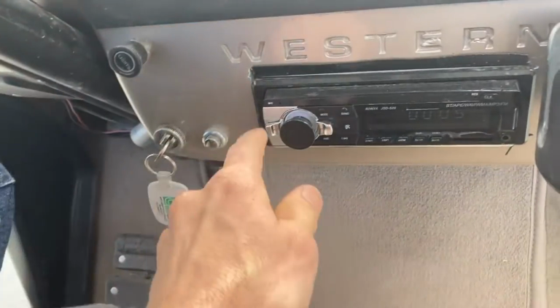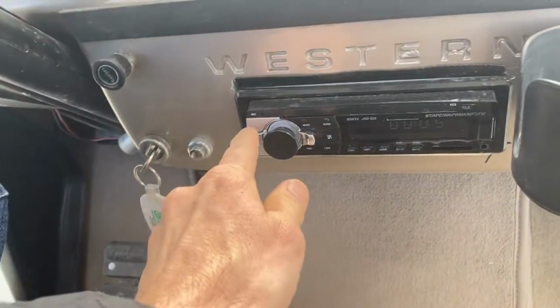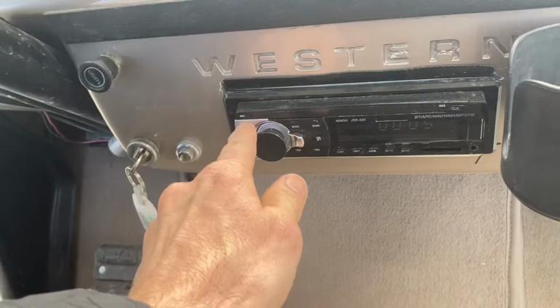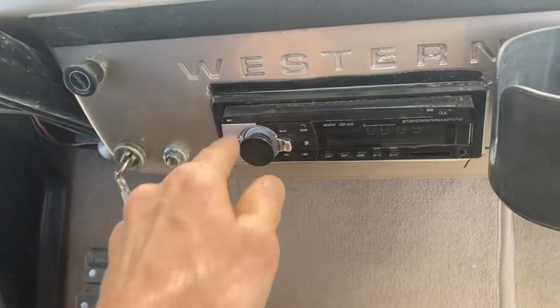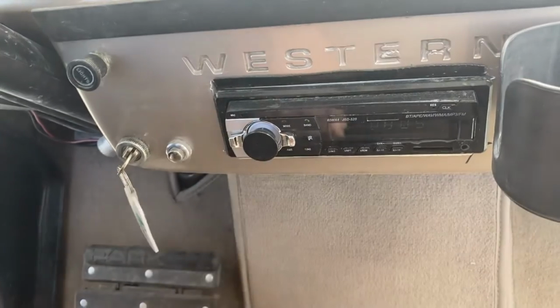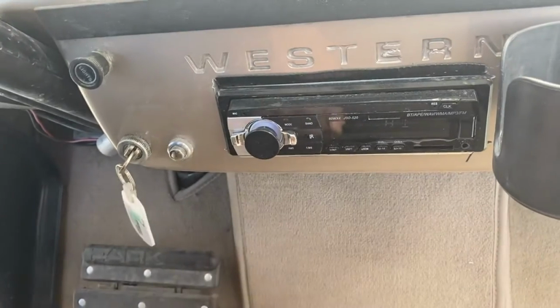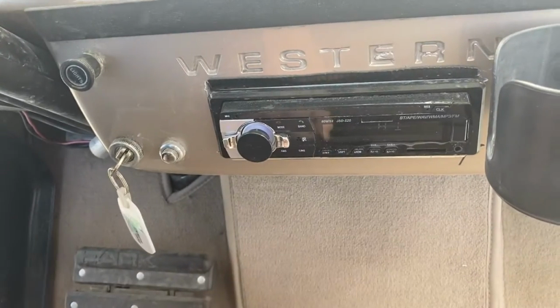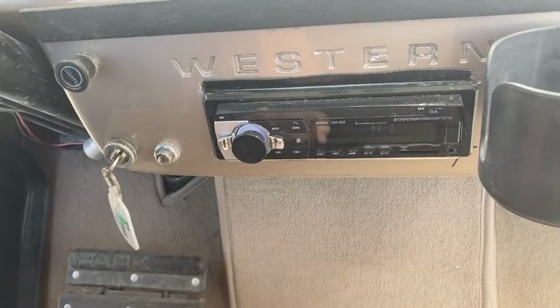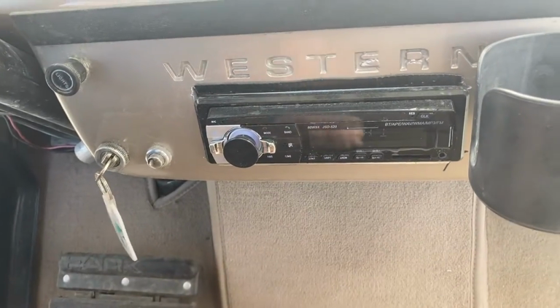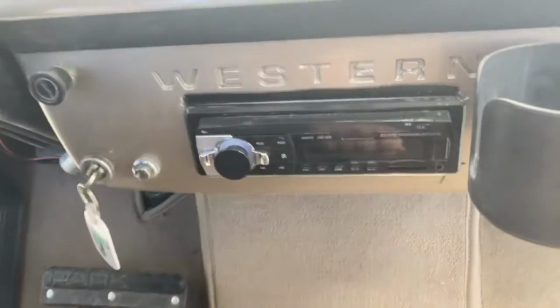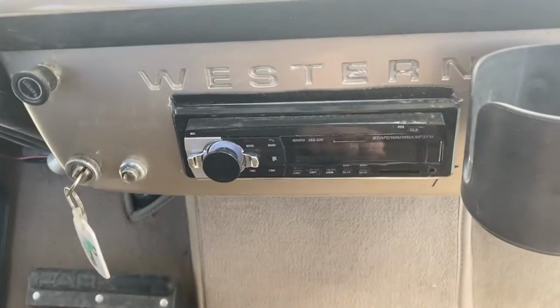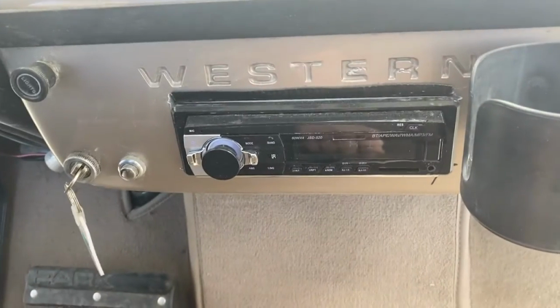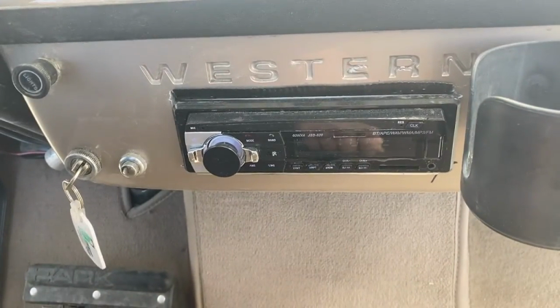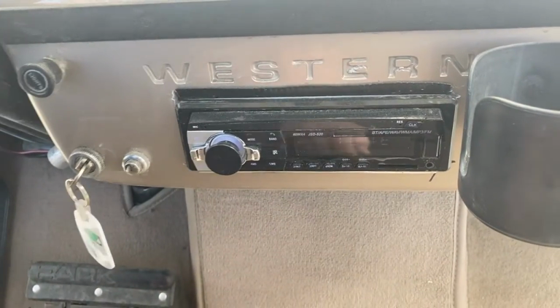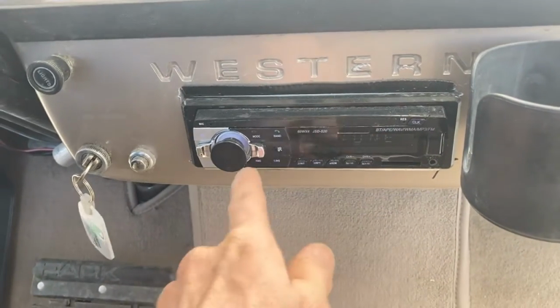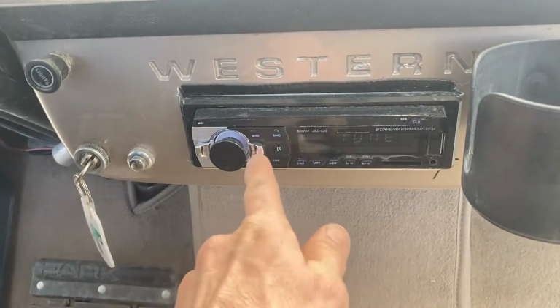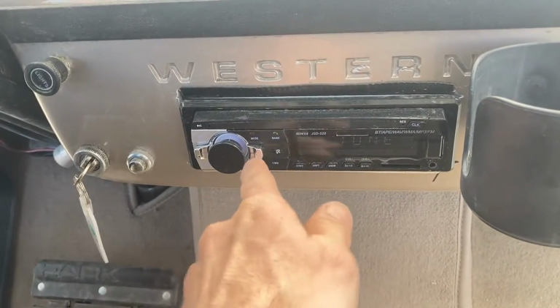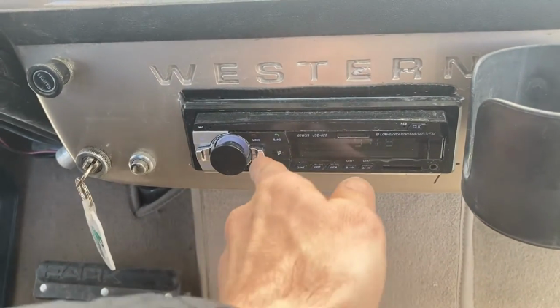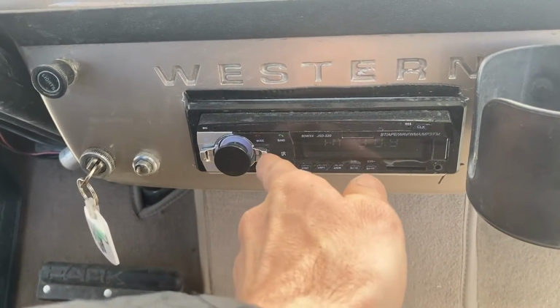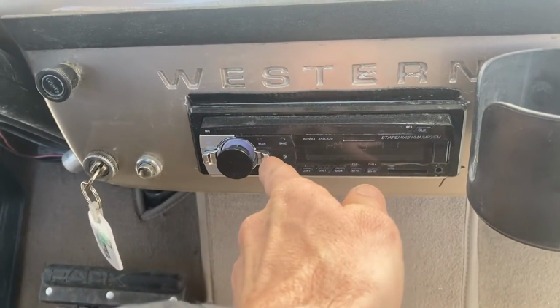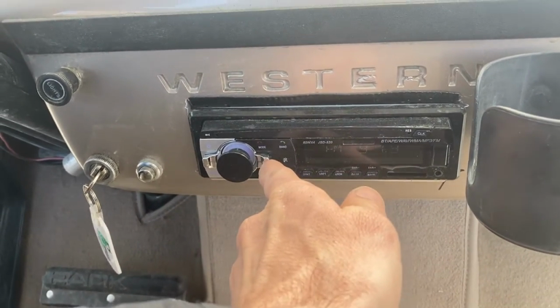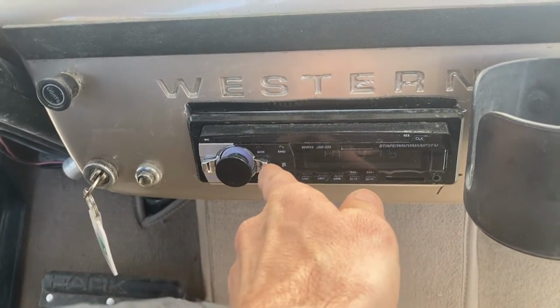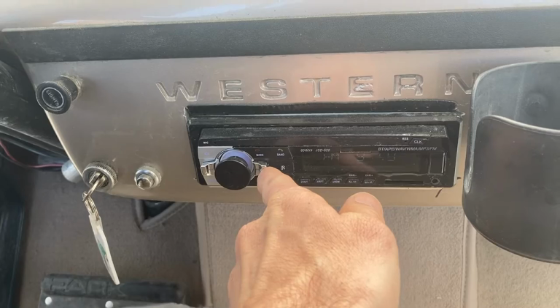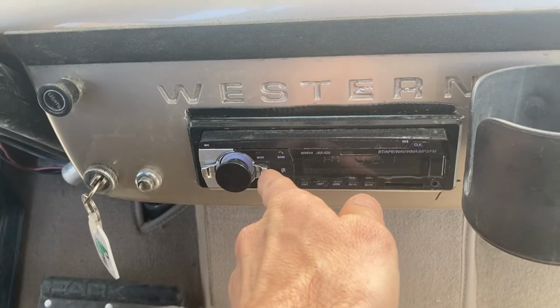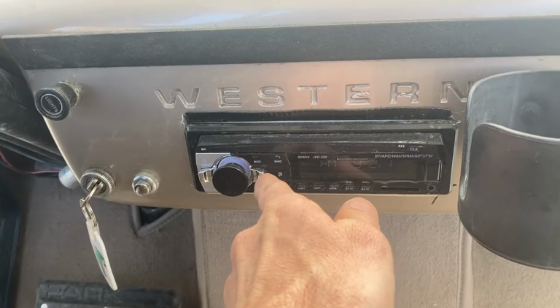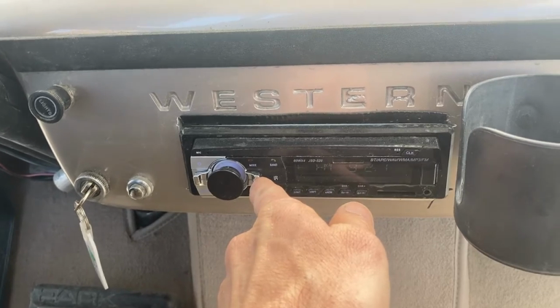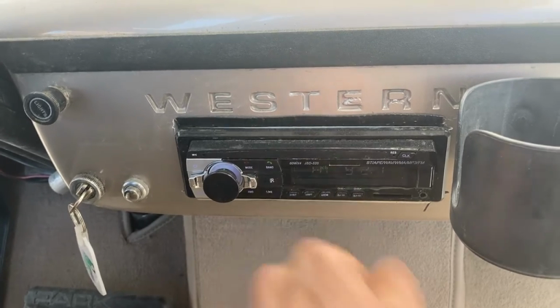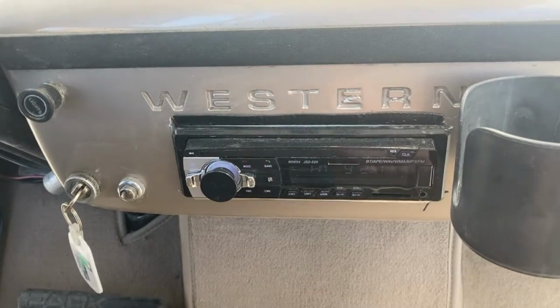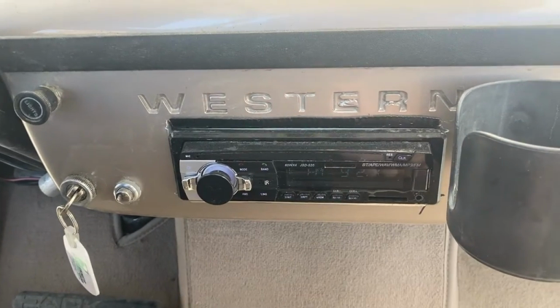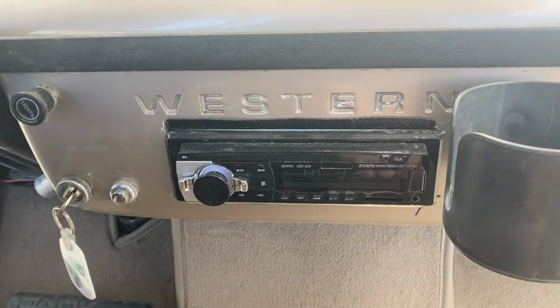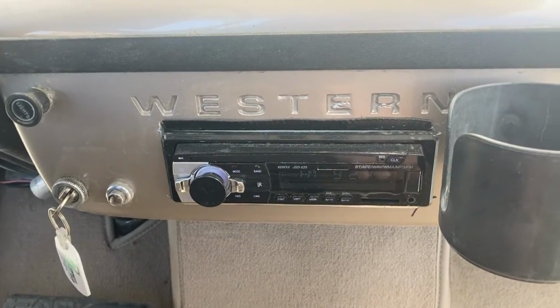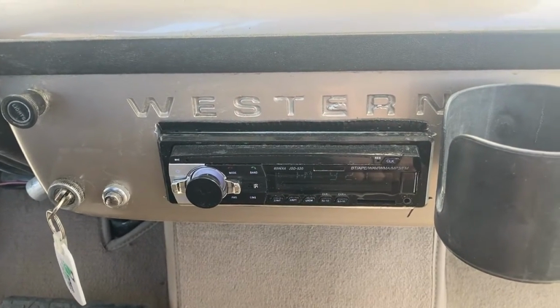Also, there's a new stereo unit right here — a nice stereo unit.